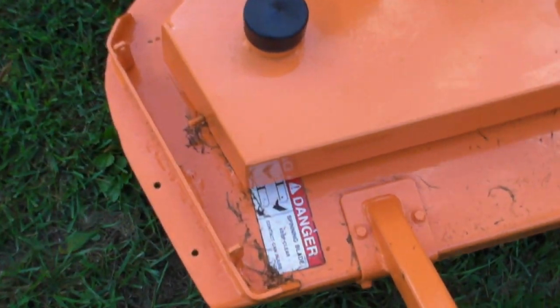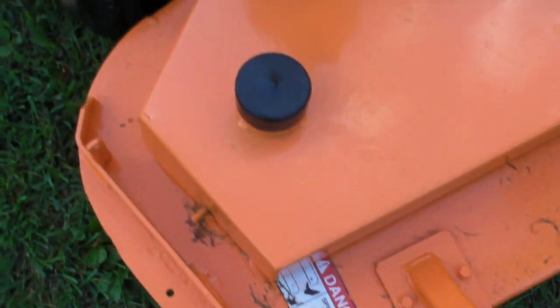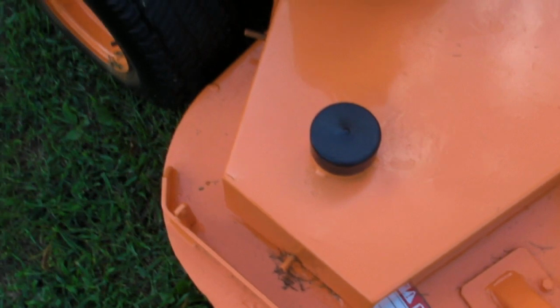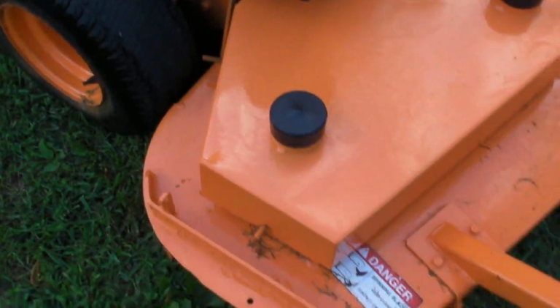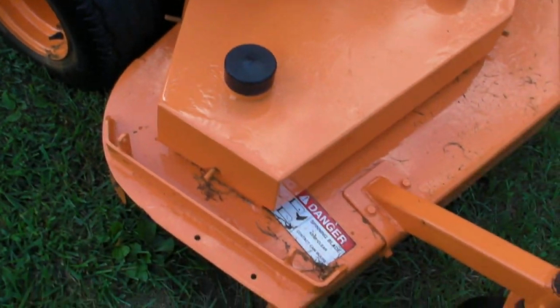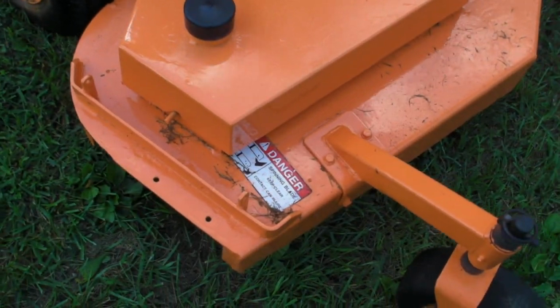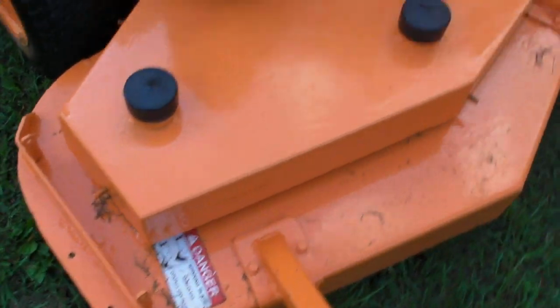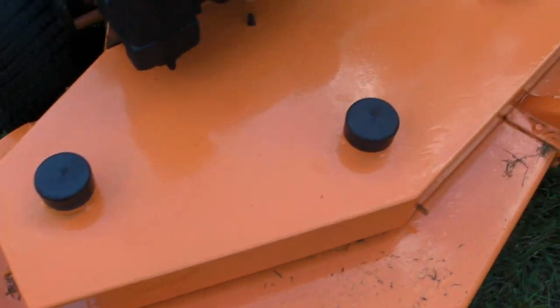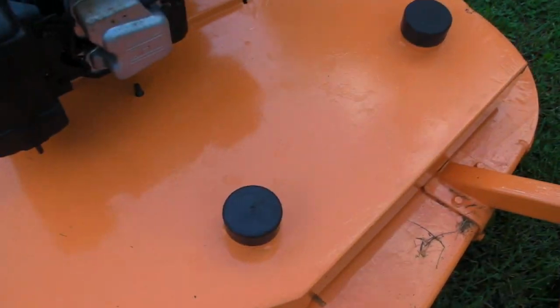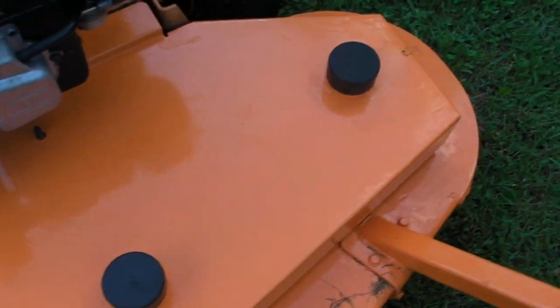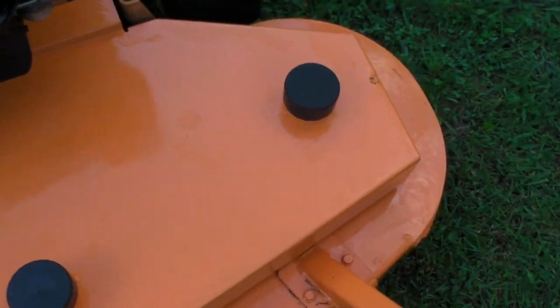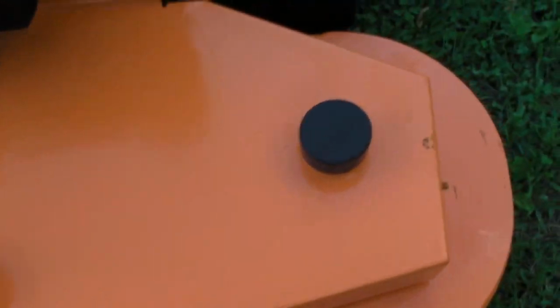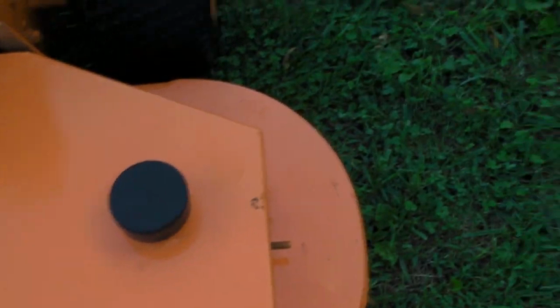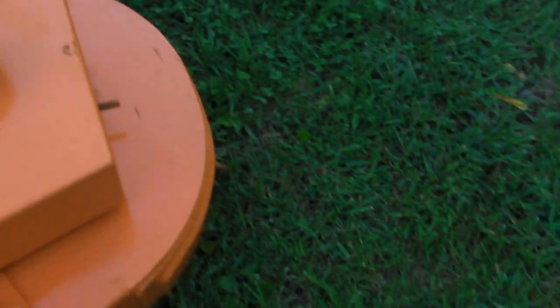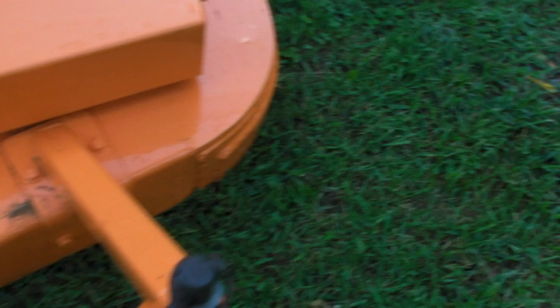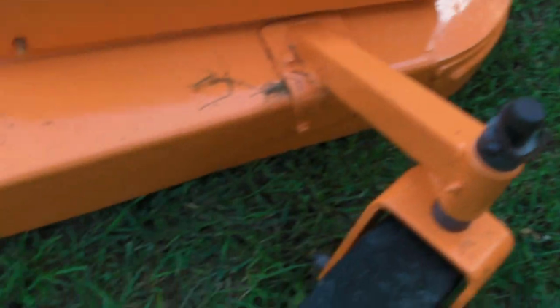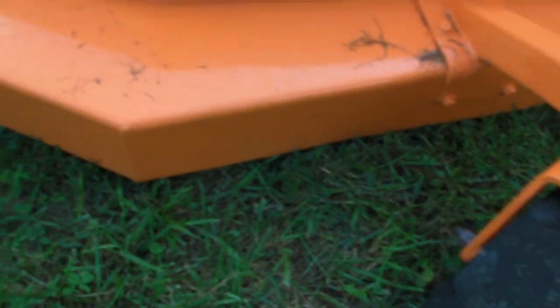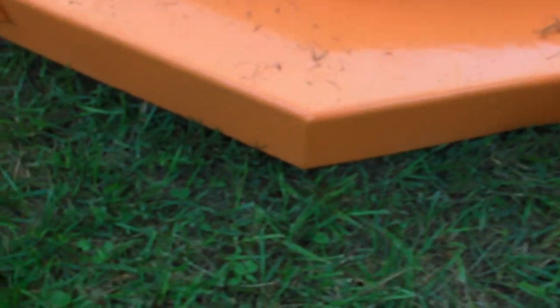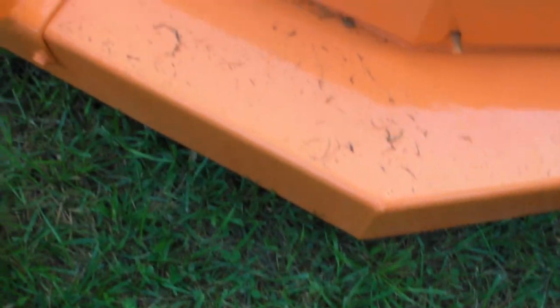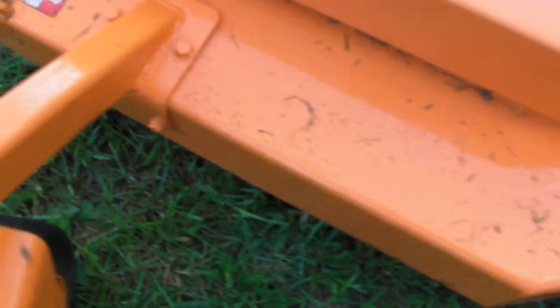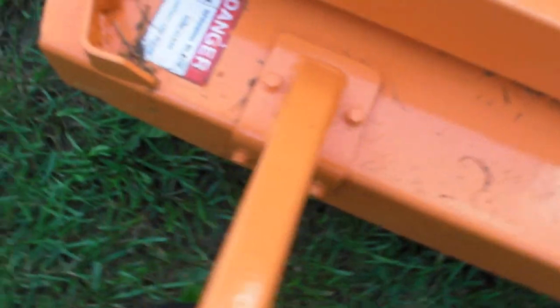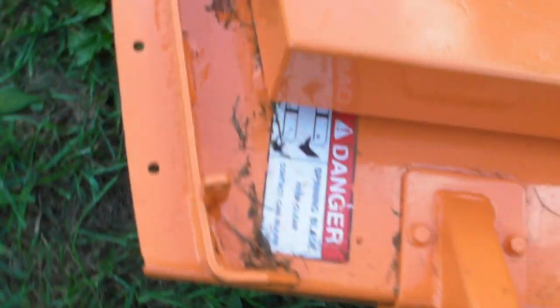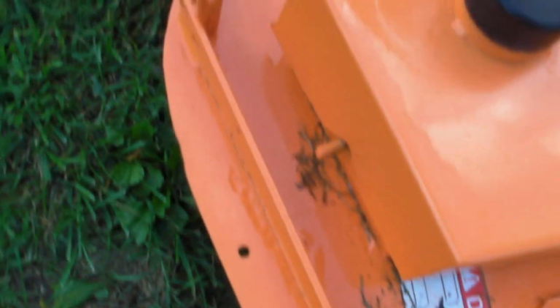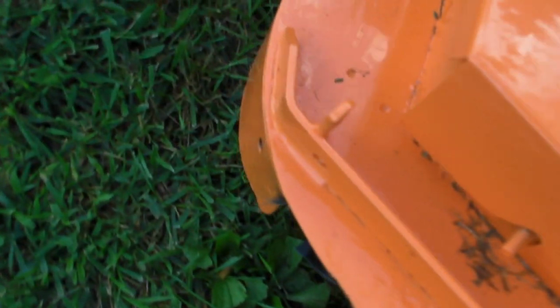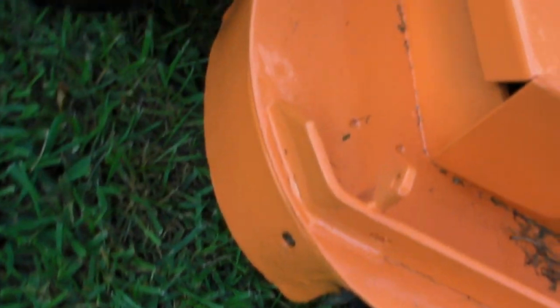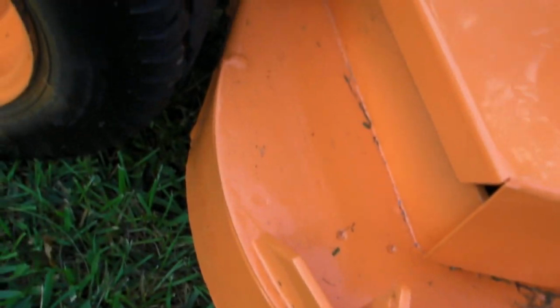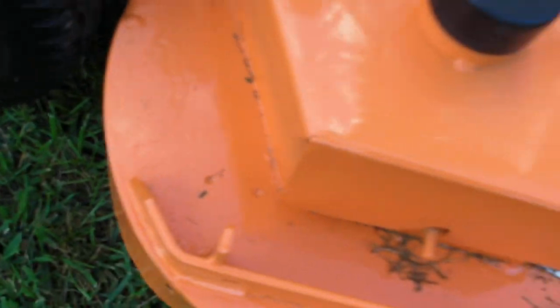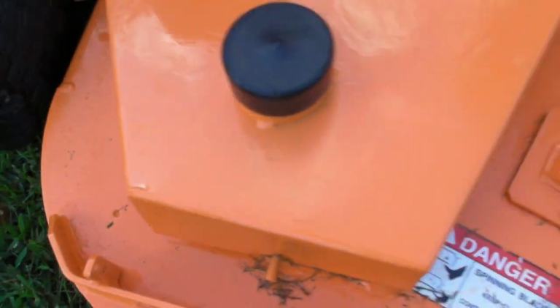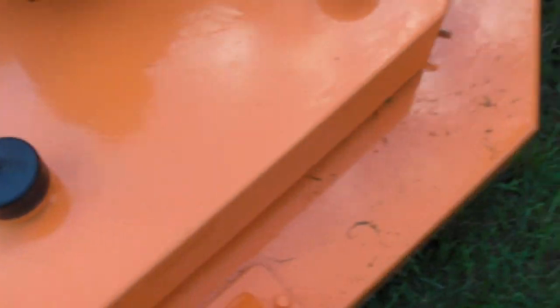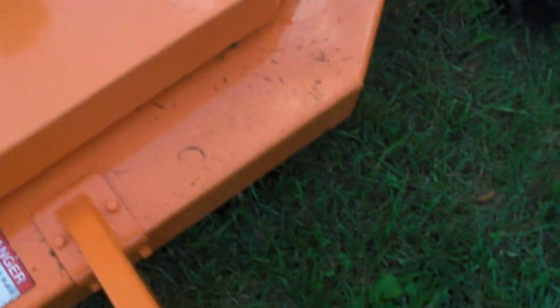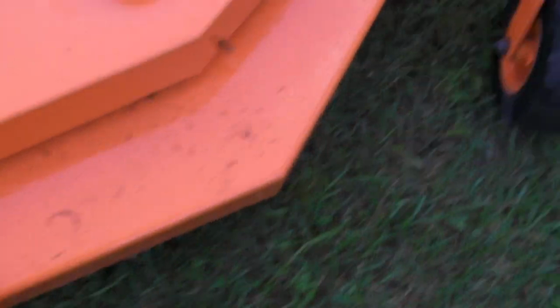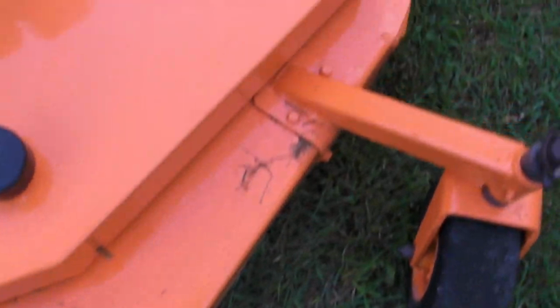This is the deck. The deck has been repainted. There aren't any decals on the top, as you can see, but the deck is in pretty good shape. It's pretty straight — actually a pretty clean deck, really, for the age of this machine.